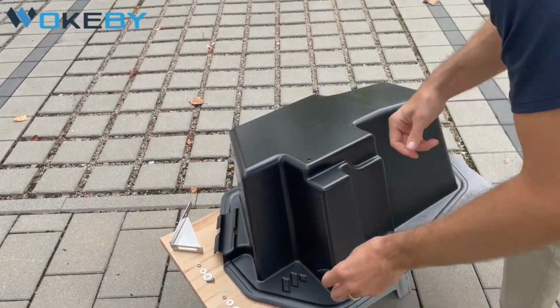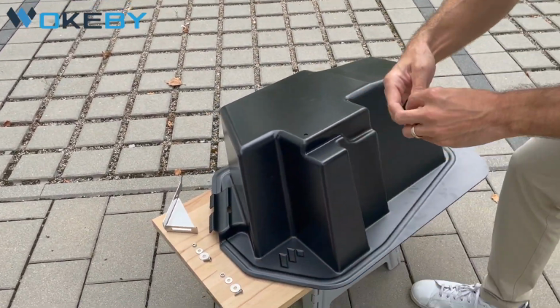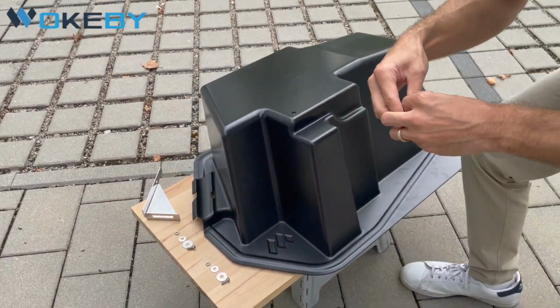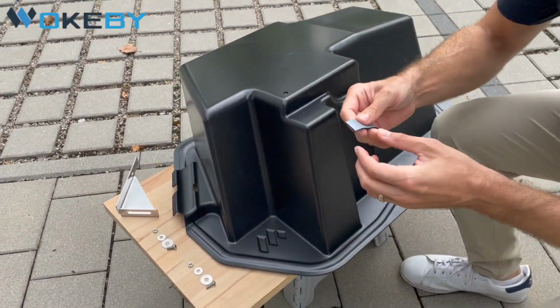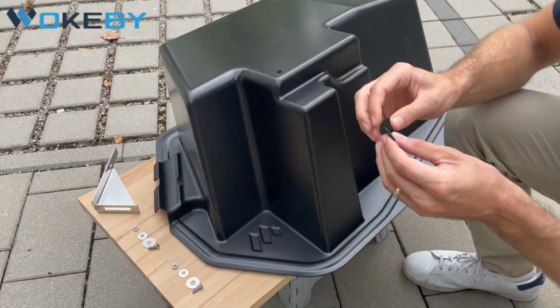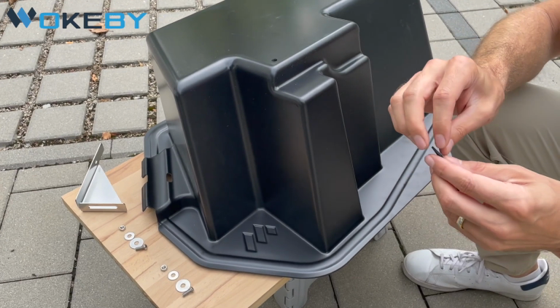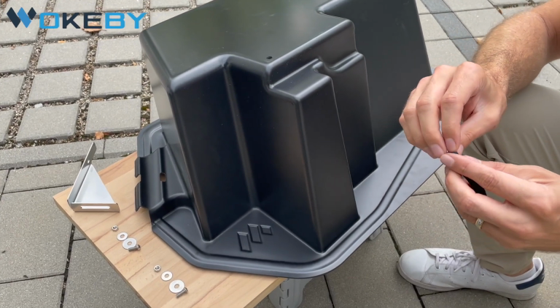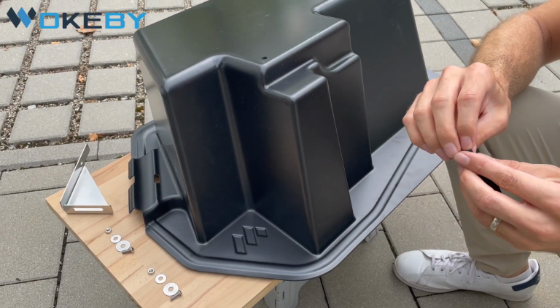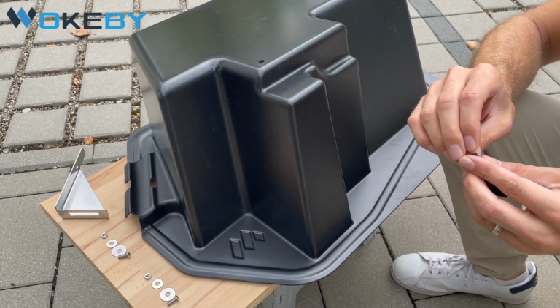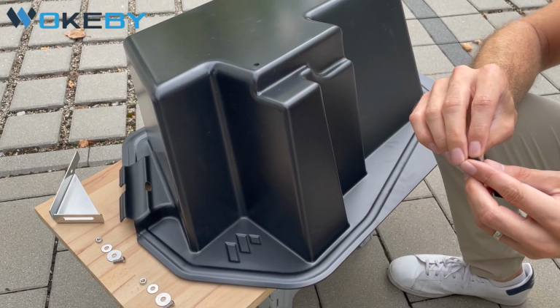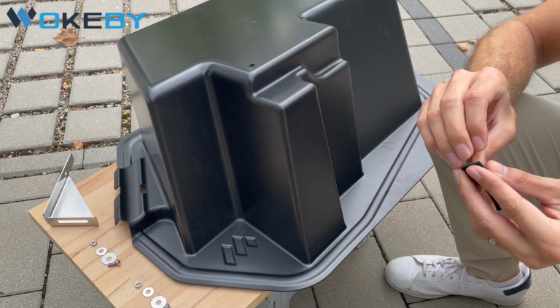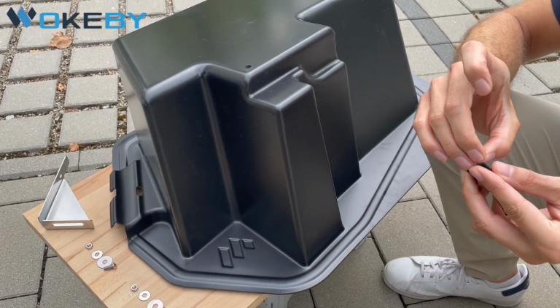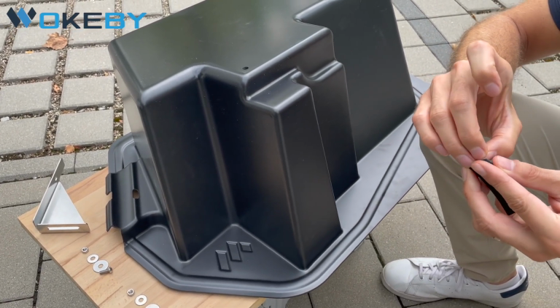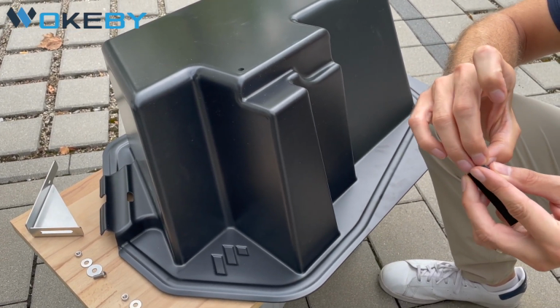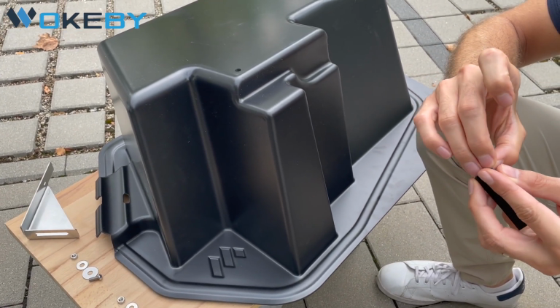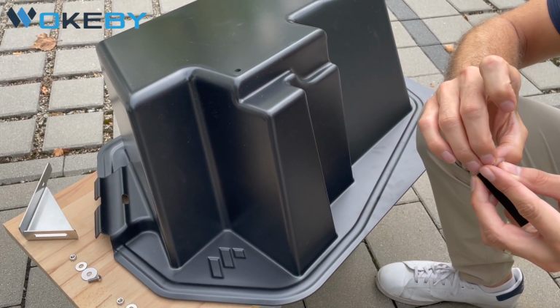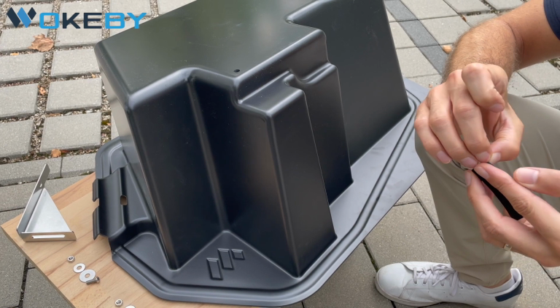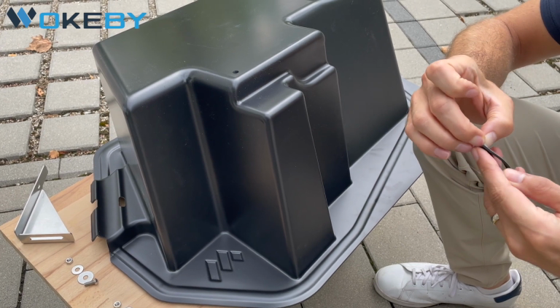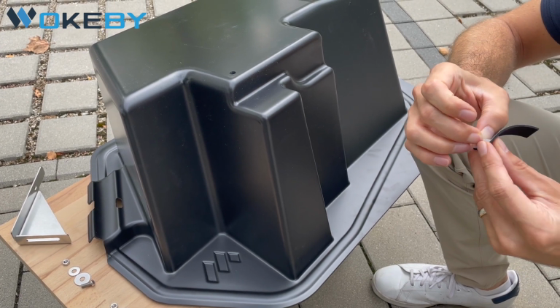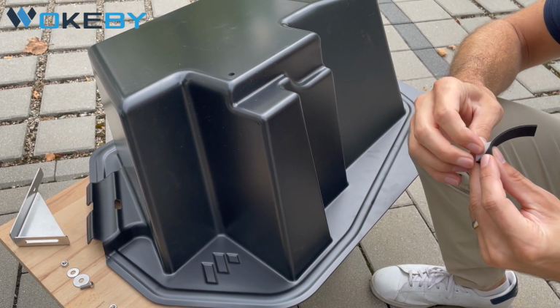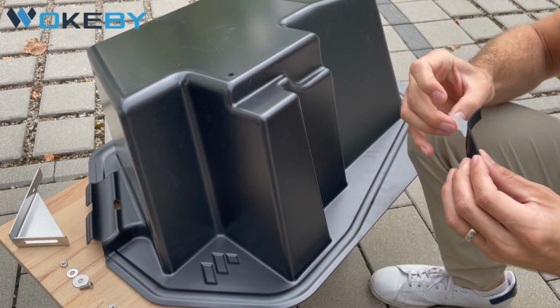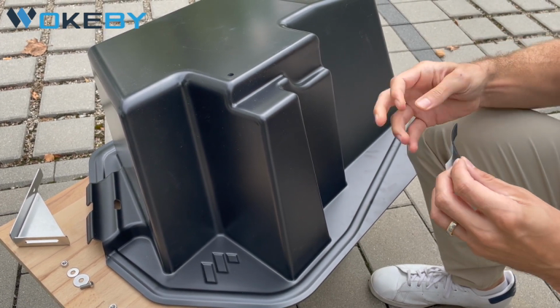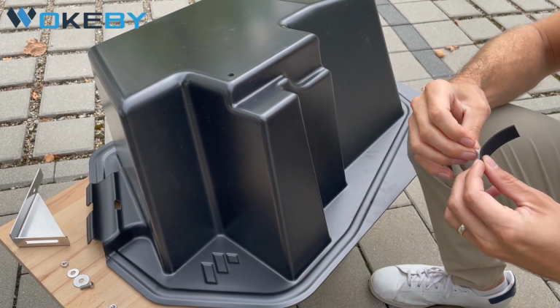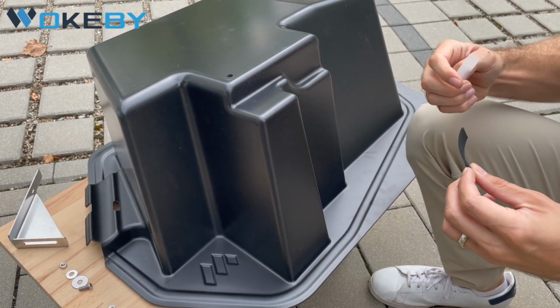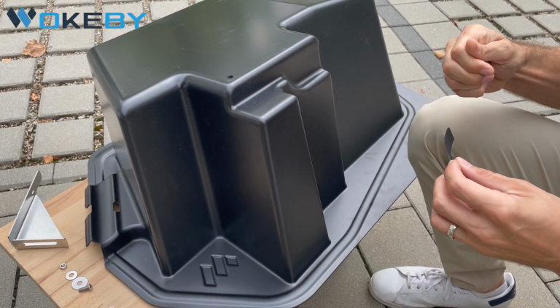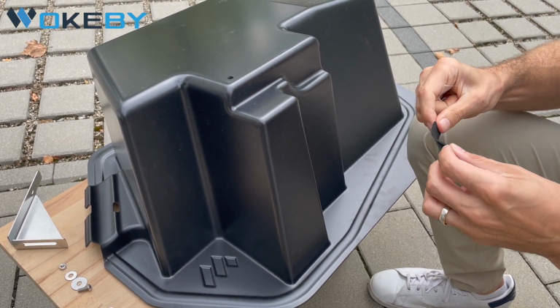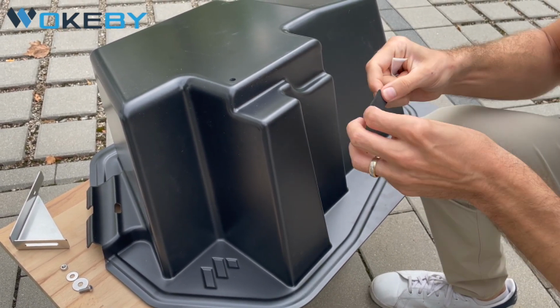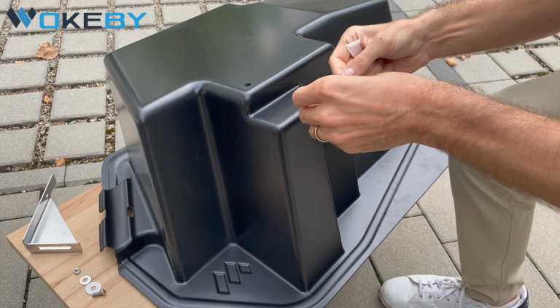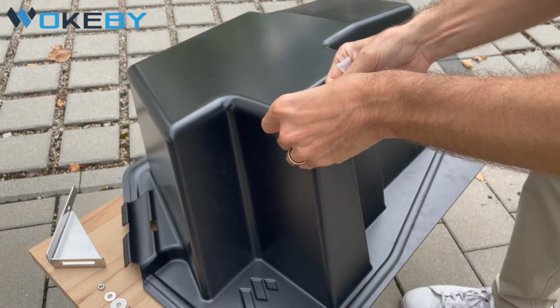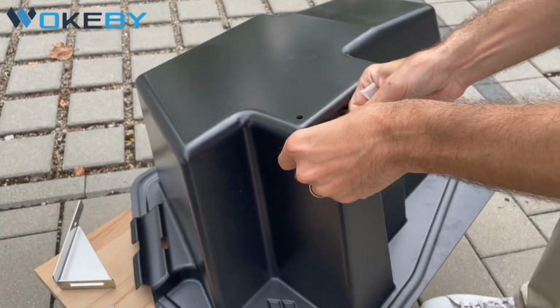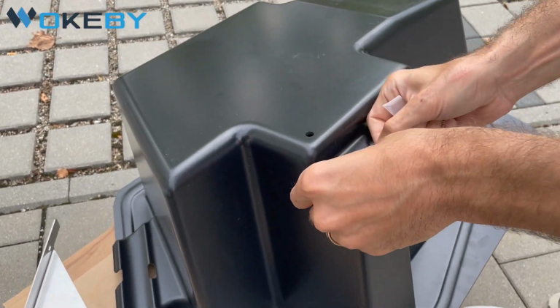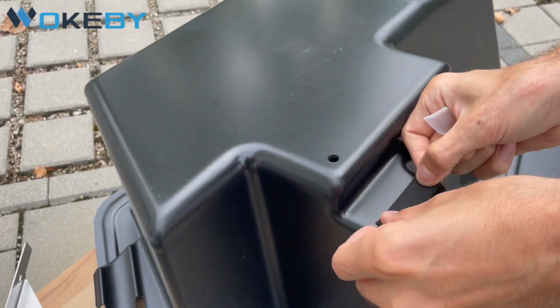First of all, we need to install the neoprene patch which is meant to reduce vibrations when the frunk is installed. Simply attach it right here at the corner.